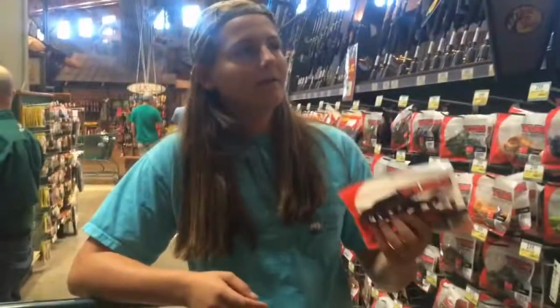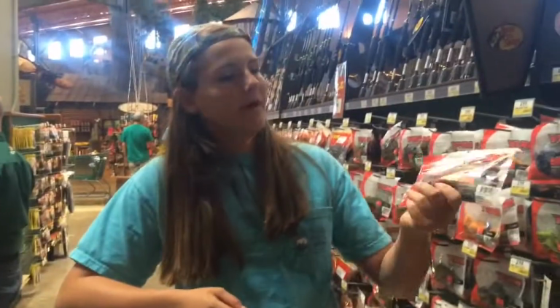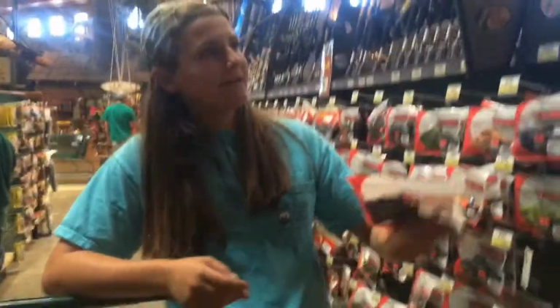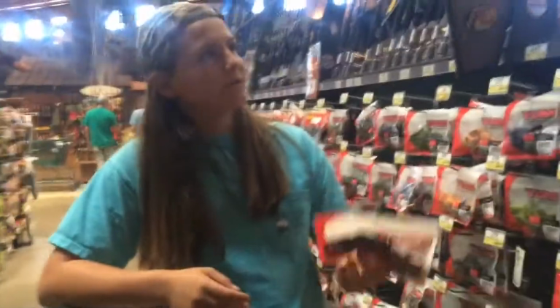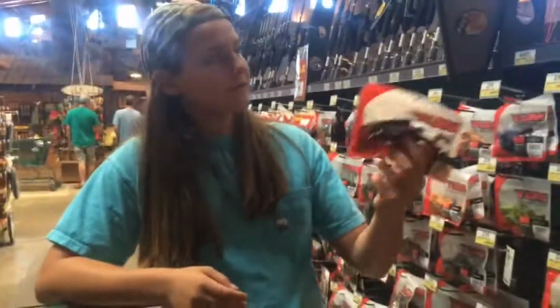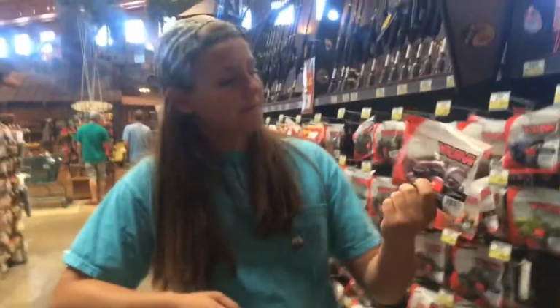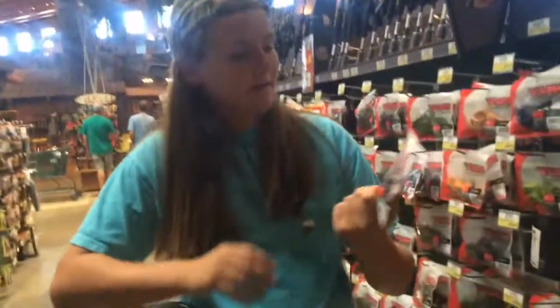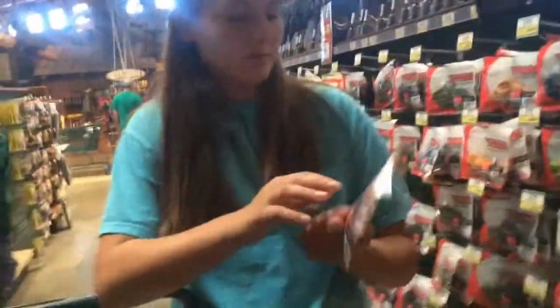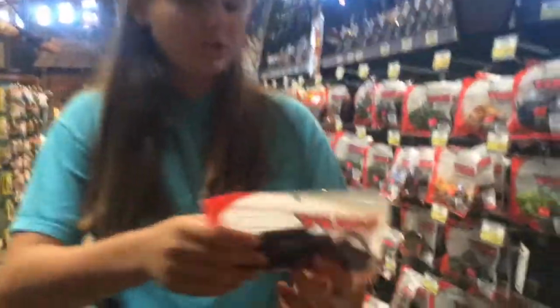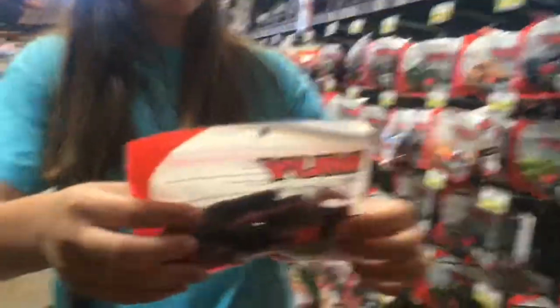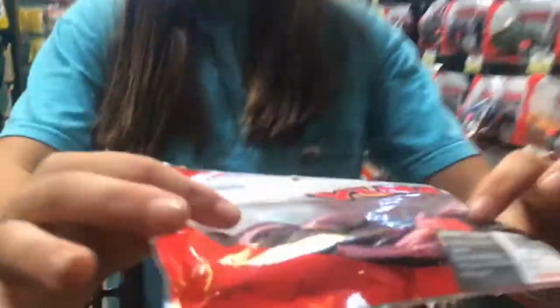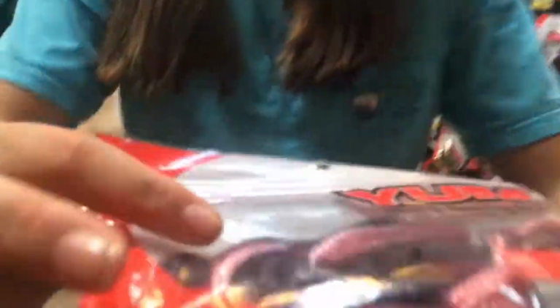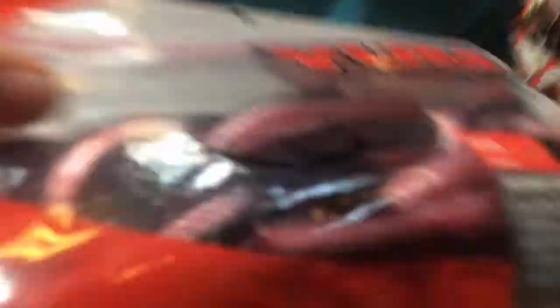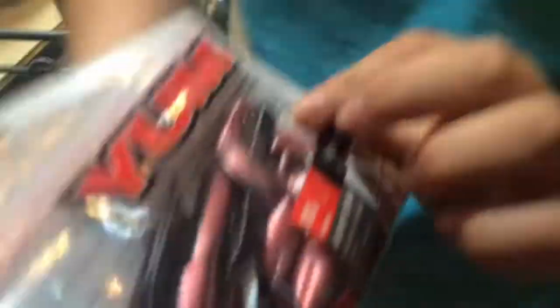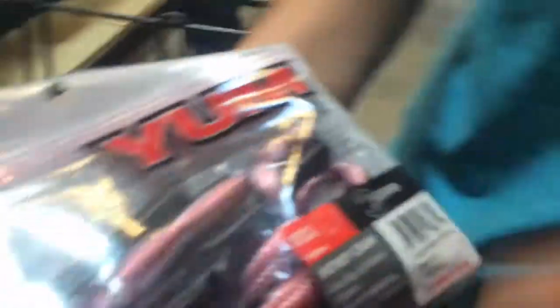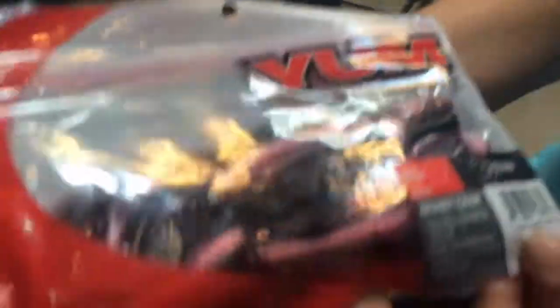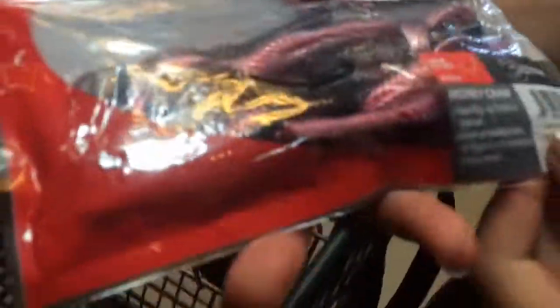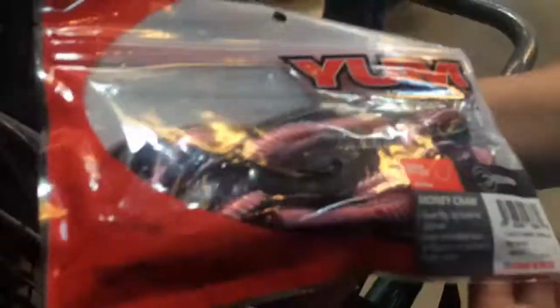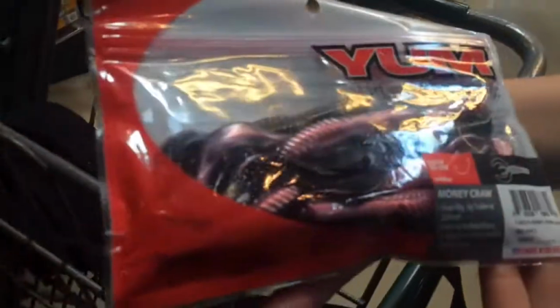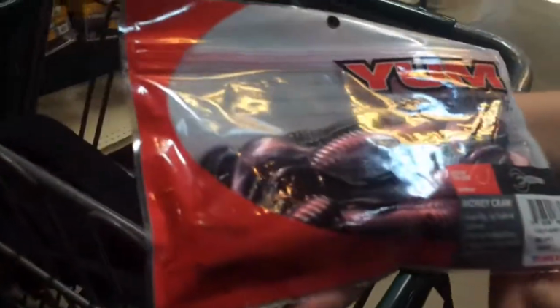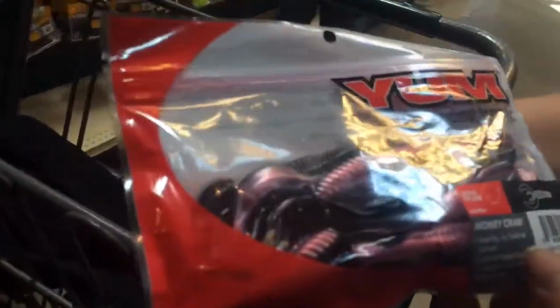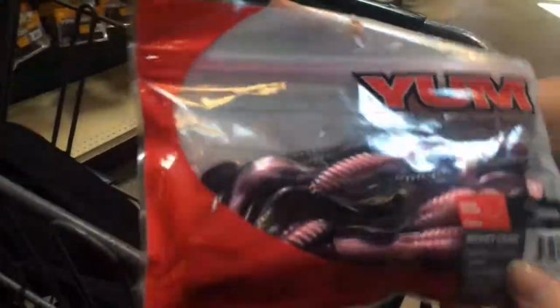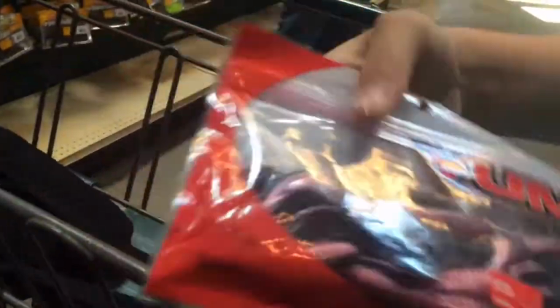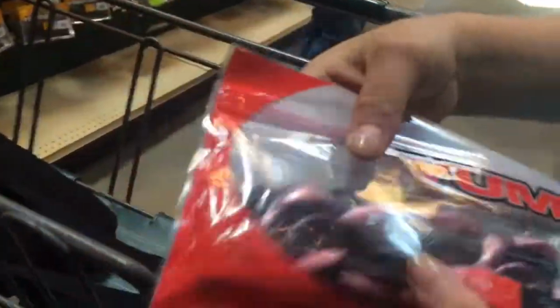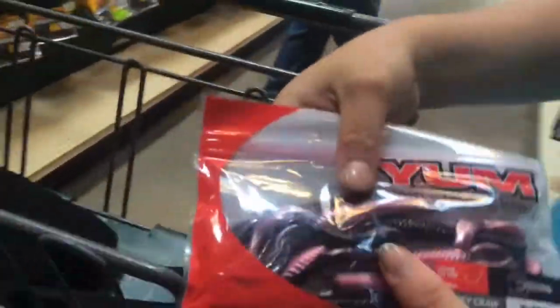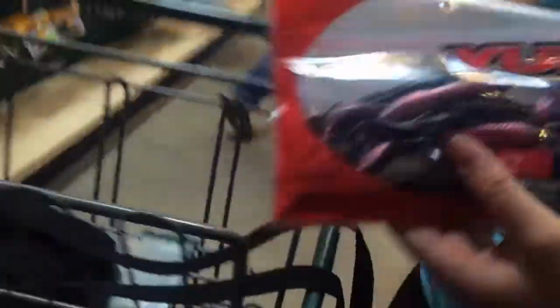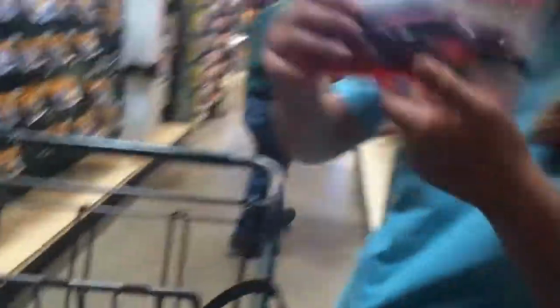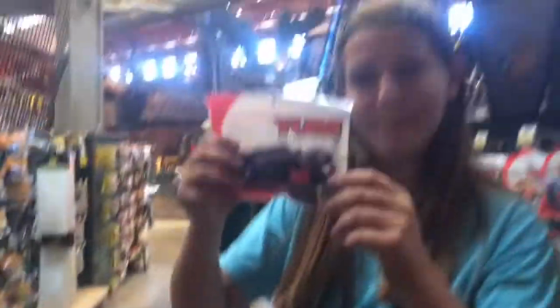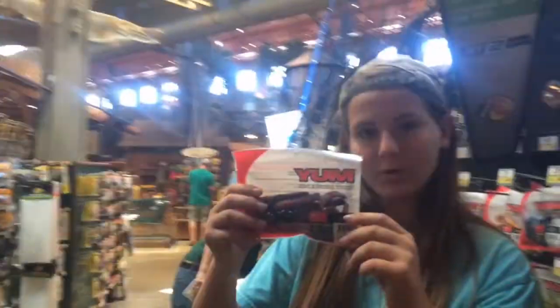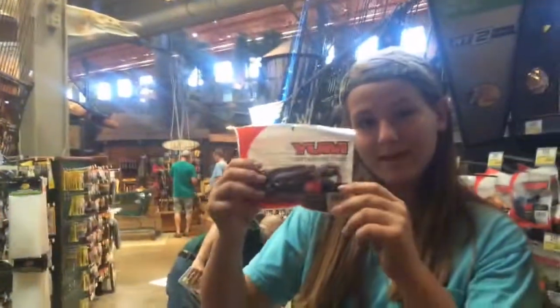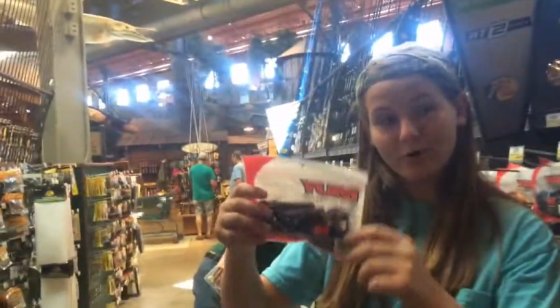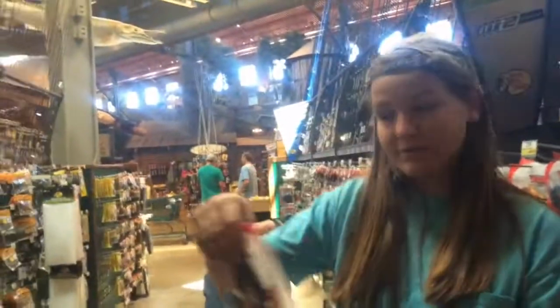Now I'm getting this critter type thing — Red Shad, of course. $3.69. Great for bedding bass. I'll get a hook to use with it. Yum brand too.